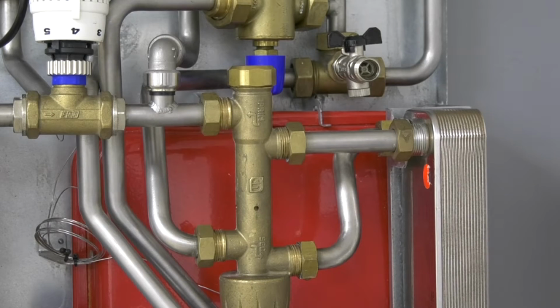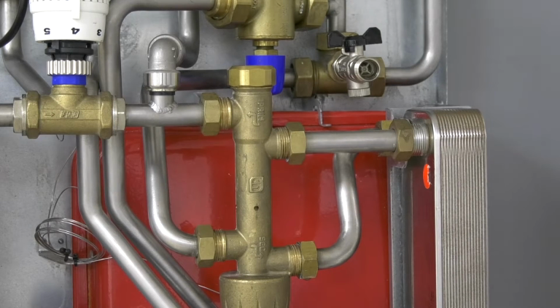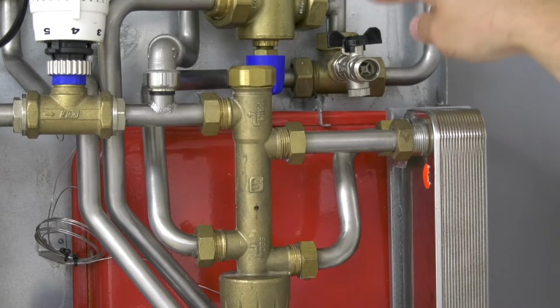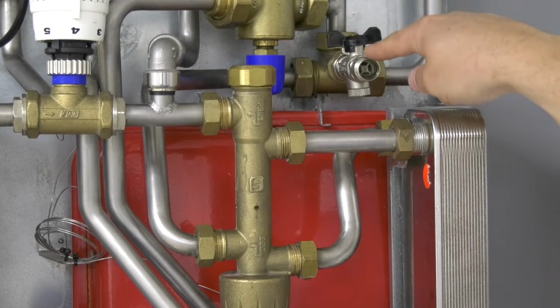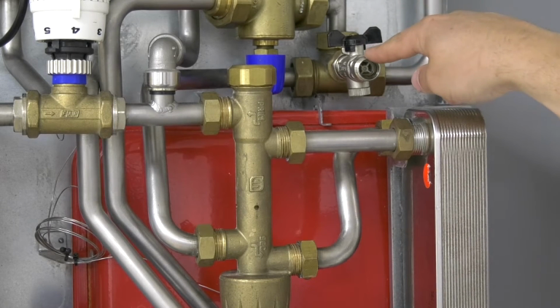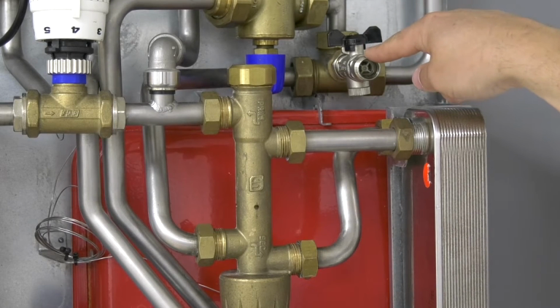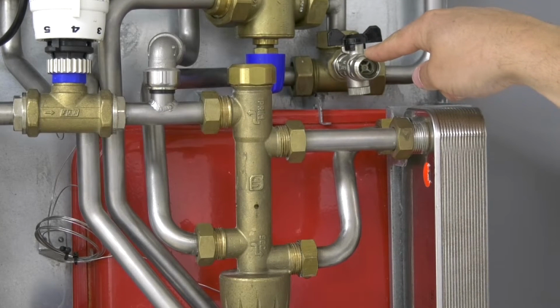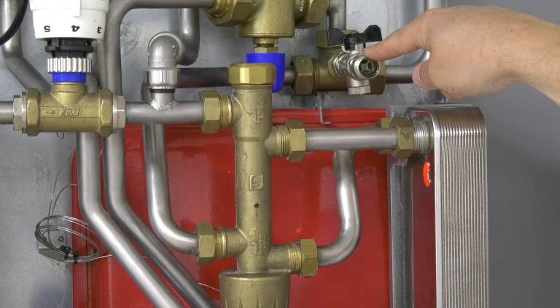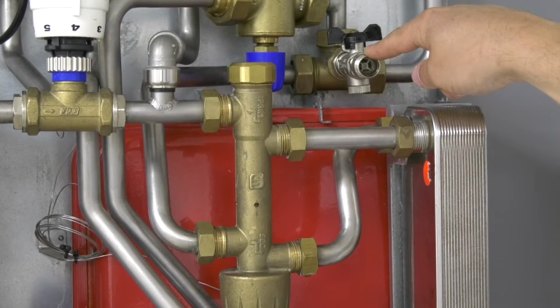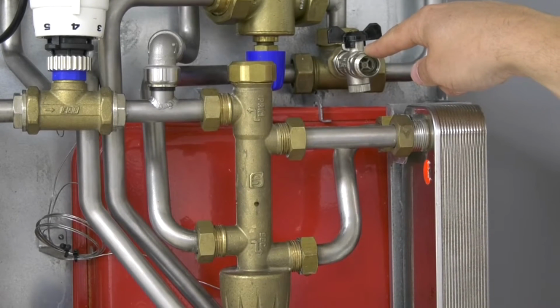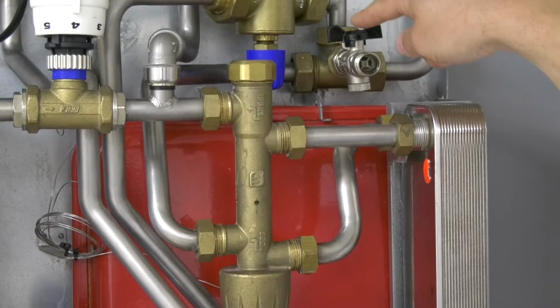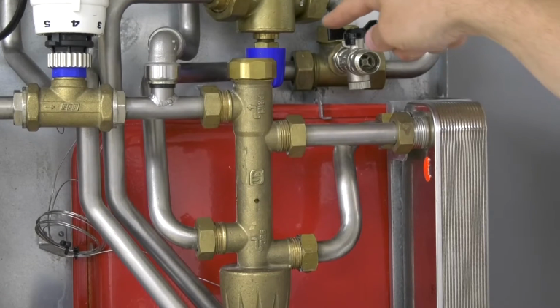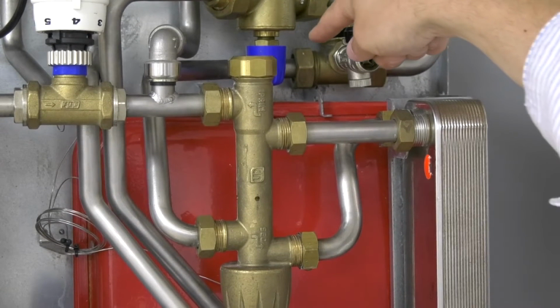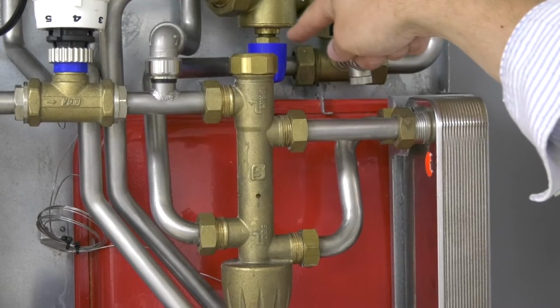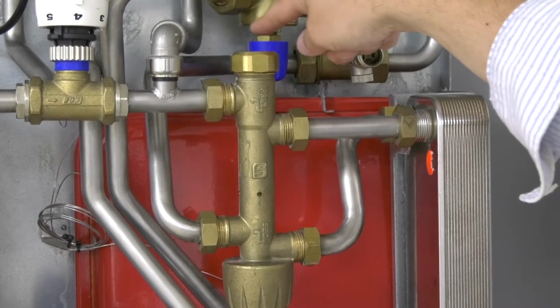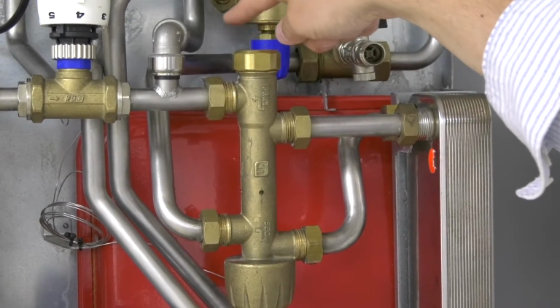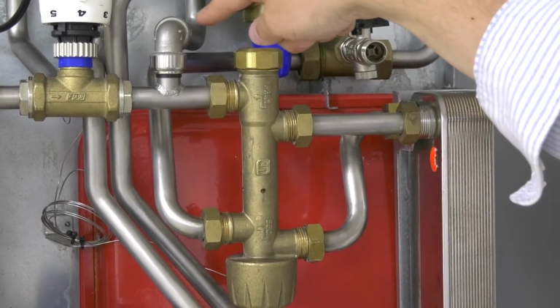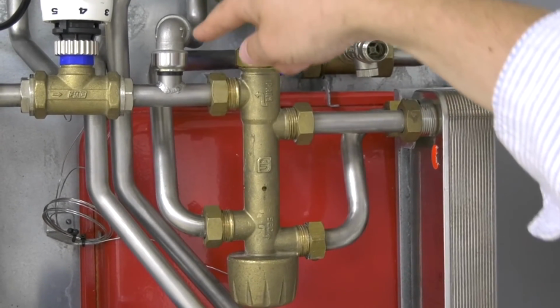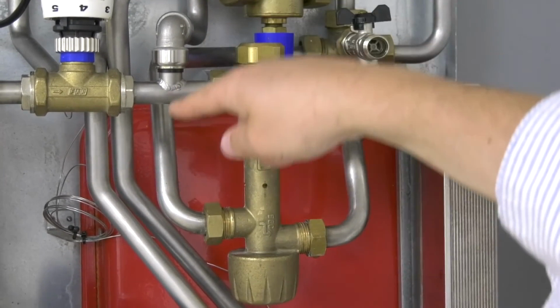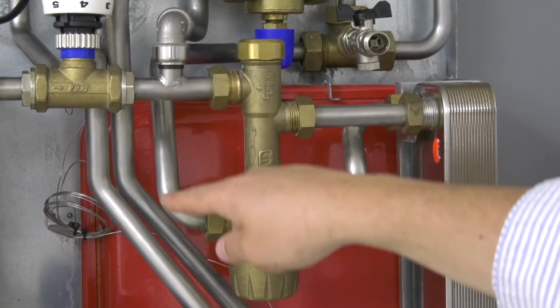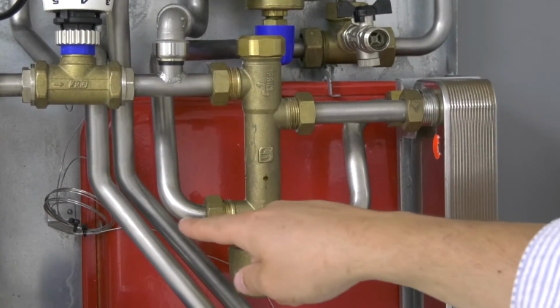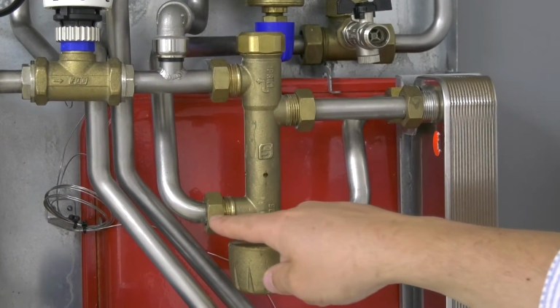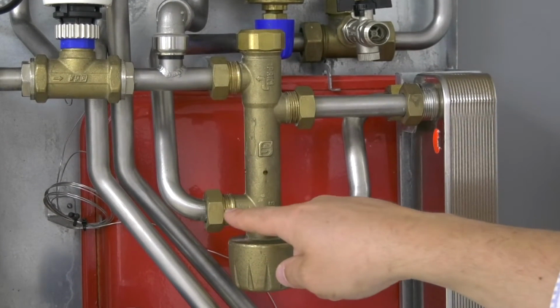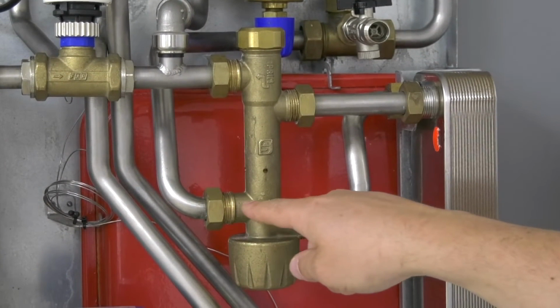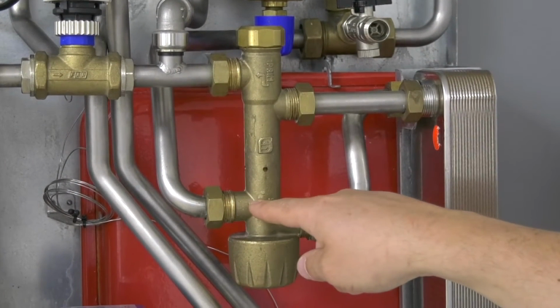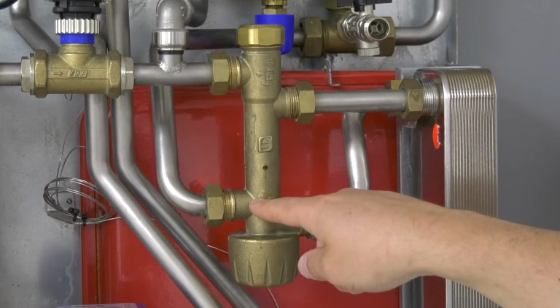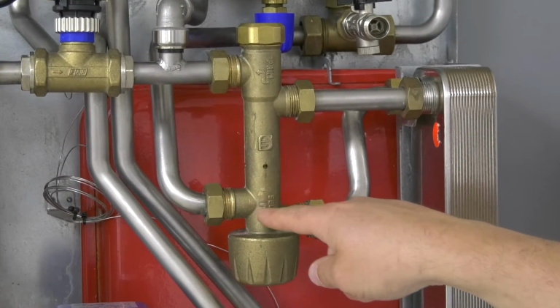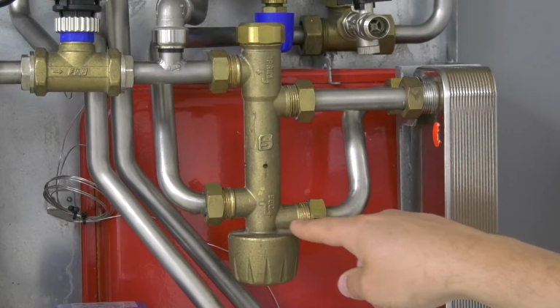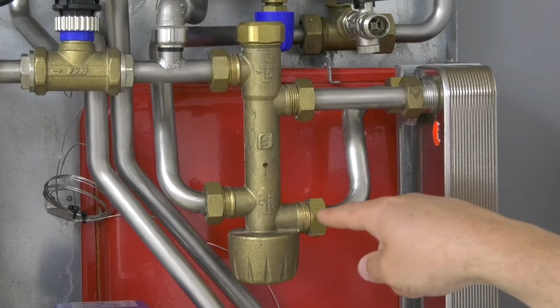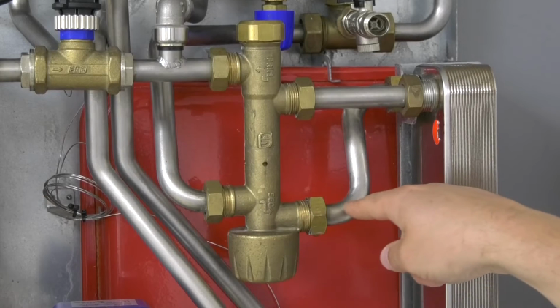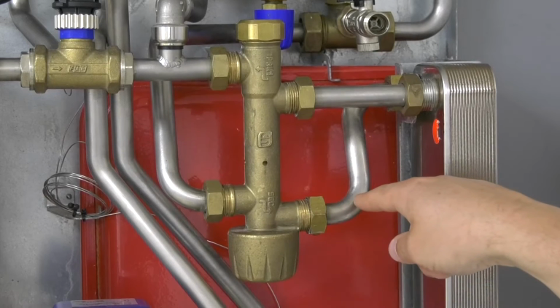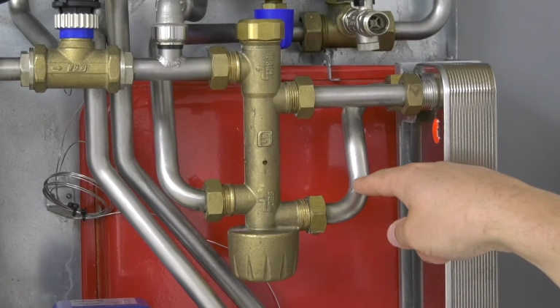This is the bypass for your filling loop and the connection through the back down to the proportional valve and up to the hot water plate heat exchanger cold water inlet.